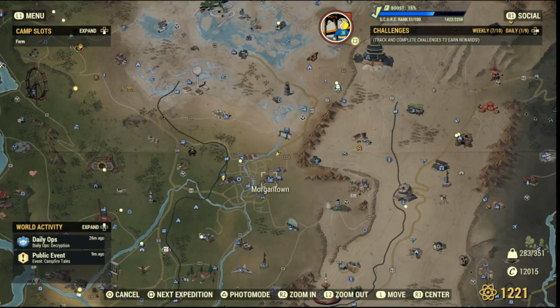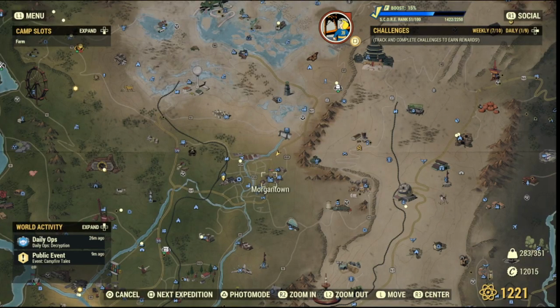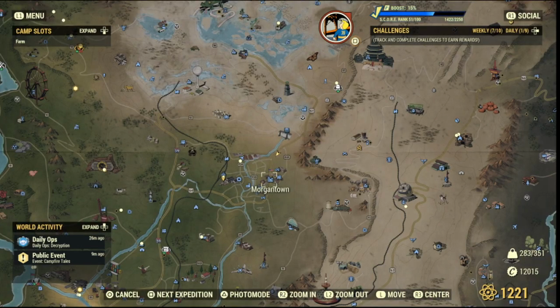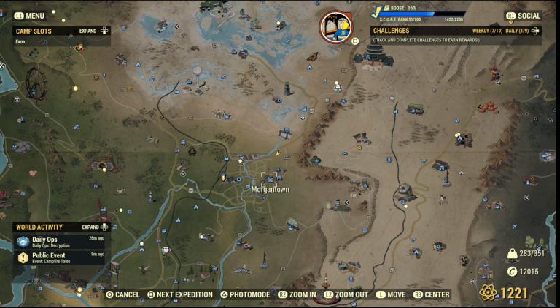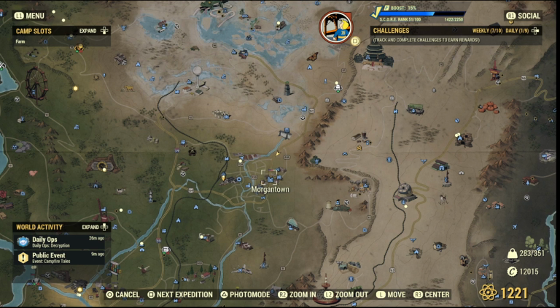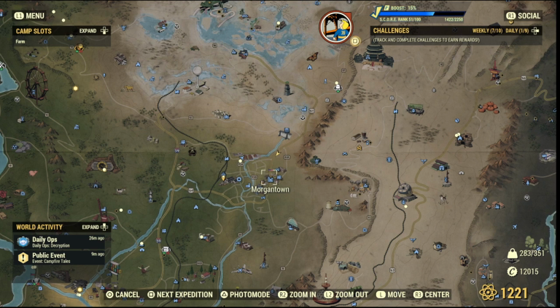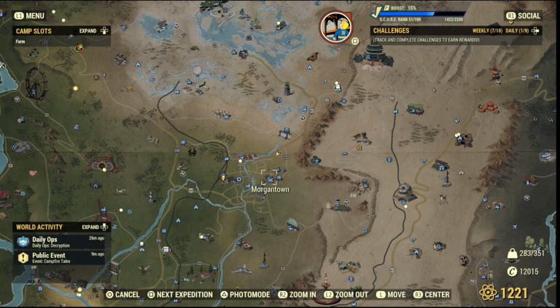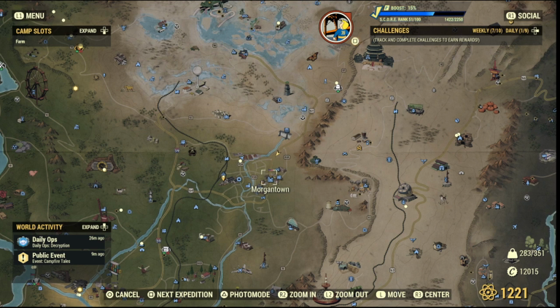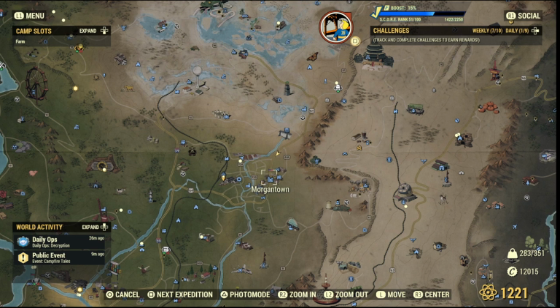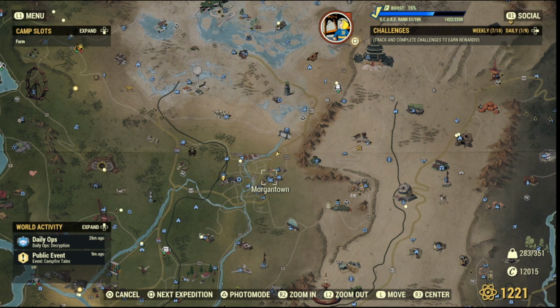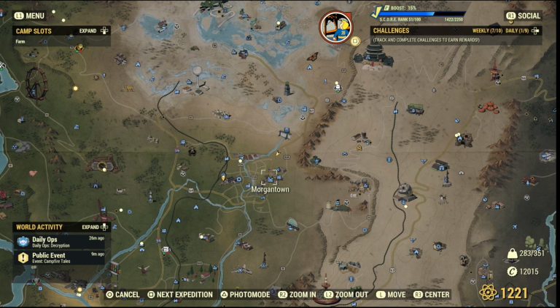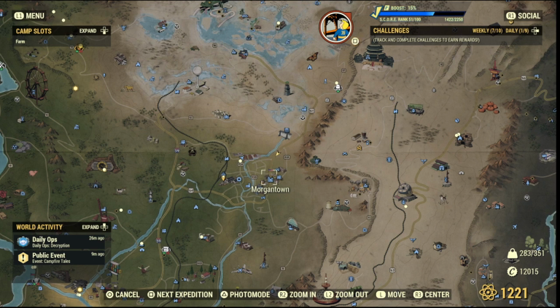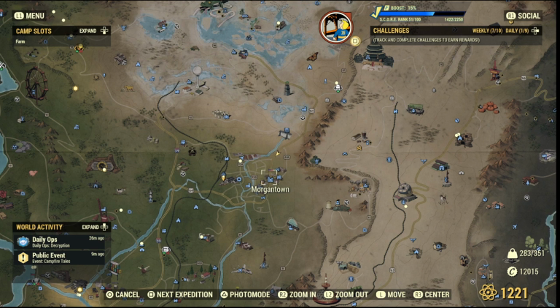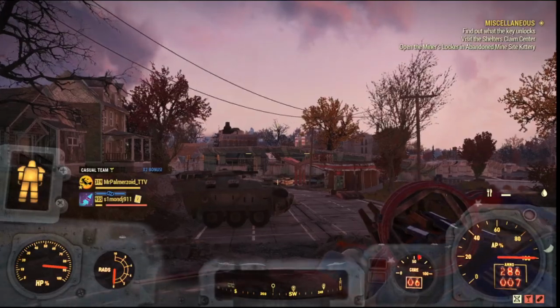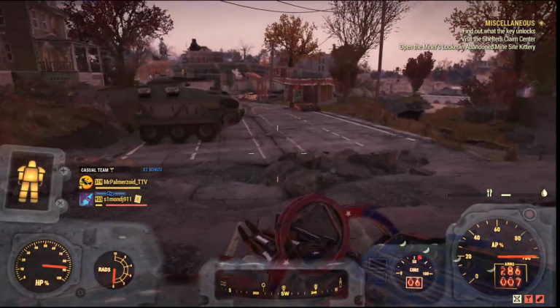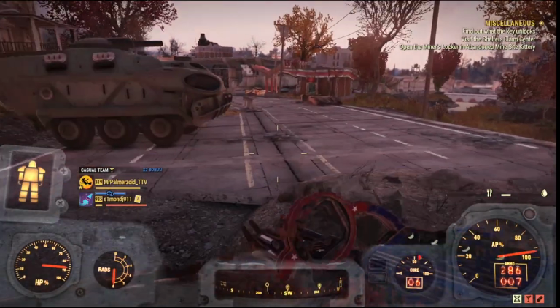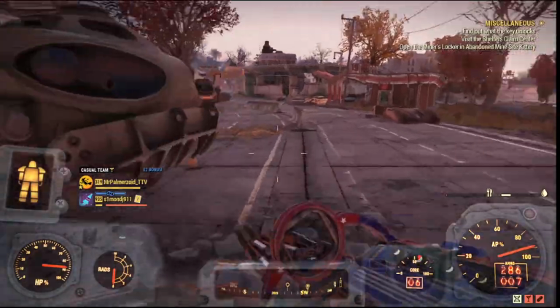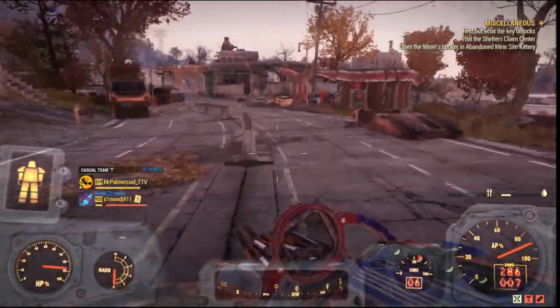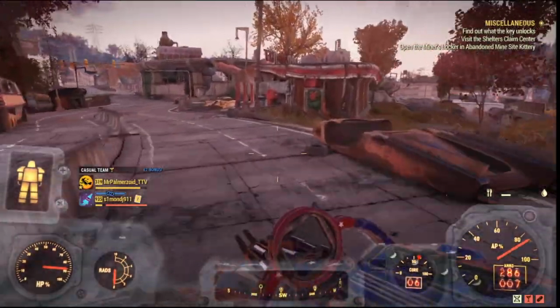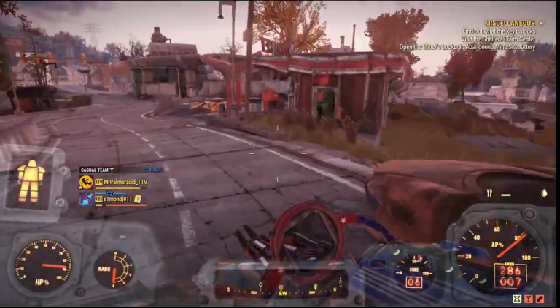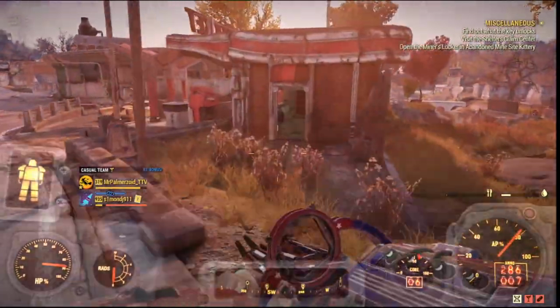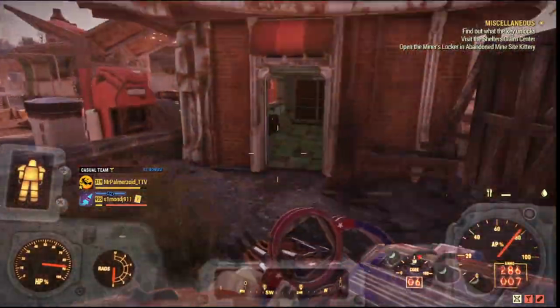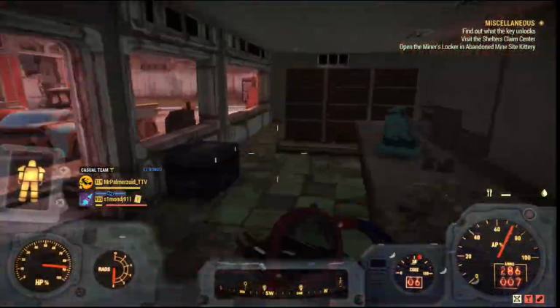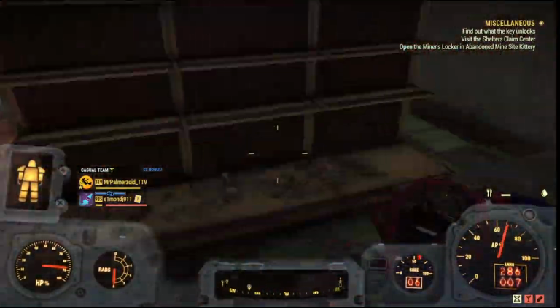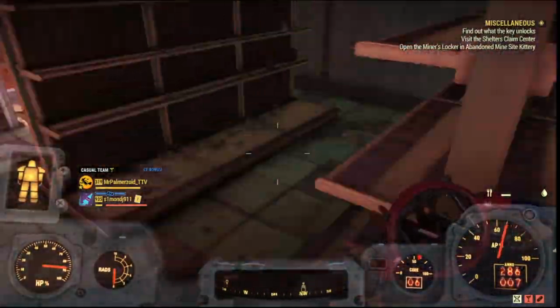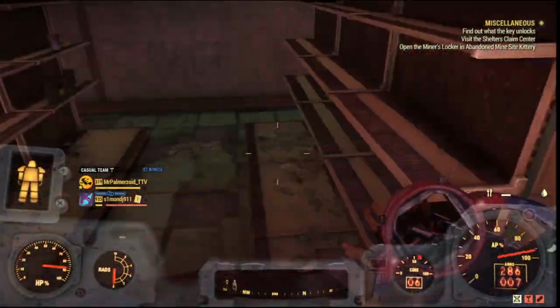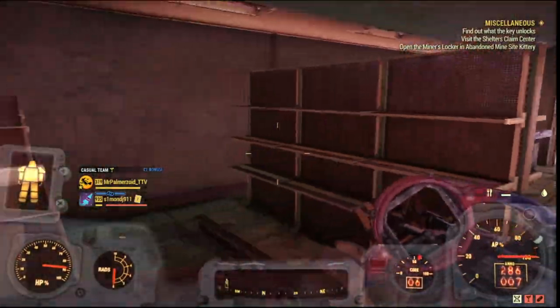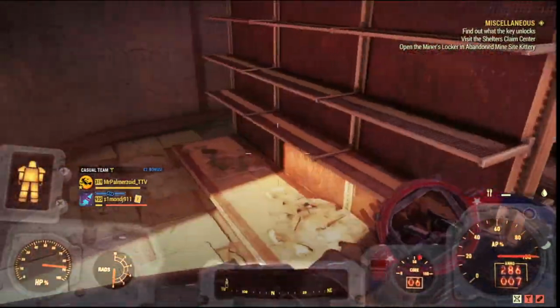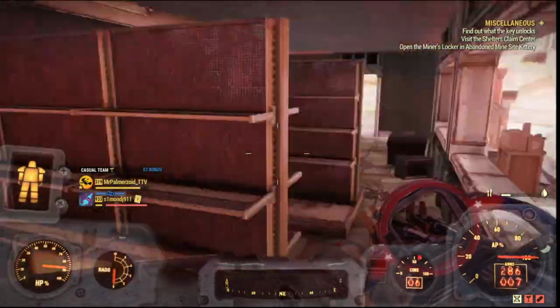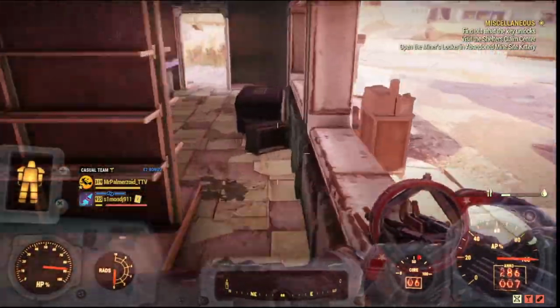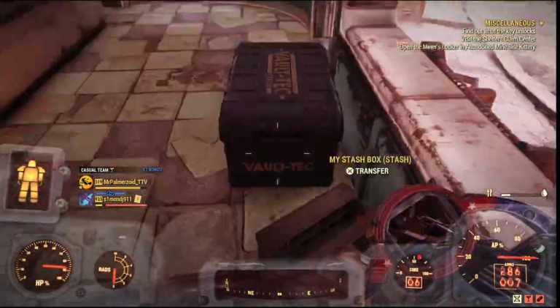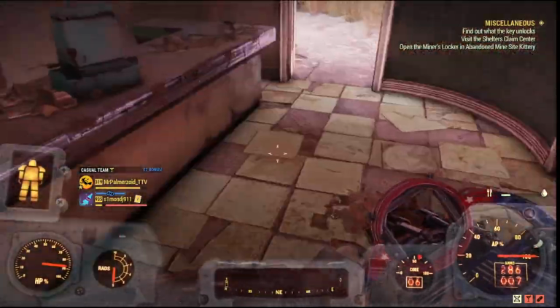Next up we head to Morgantown. Just as you spawn in, go into the little Red Rocket. Inside on the shelves a packet of sugar bombs can spawn, so make sure you have a look around there first.